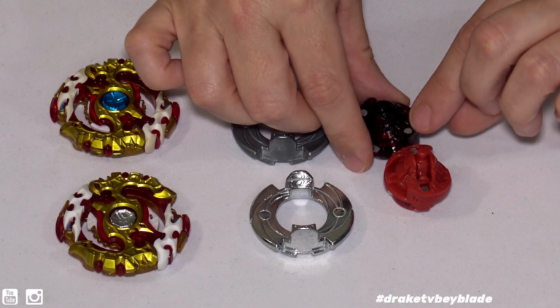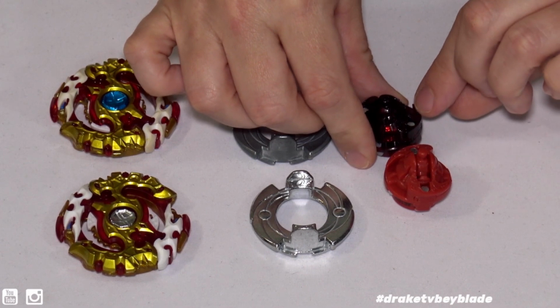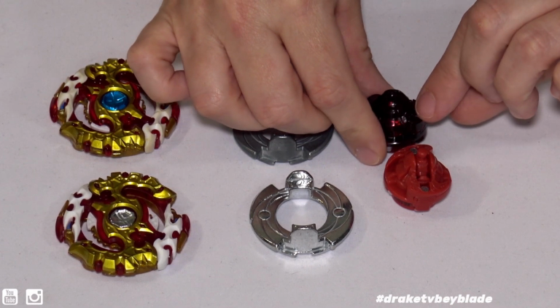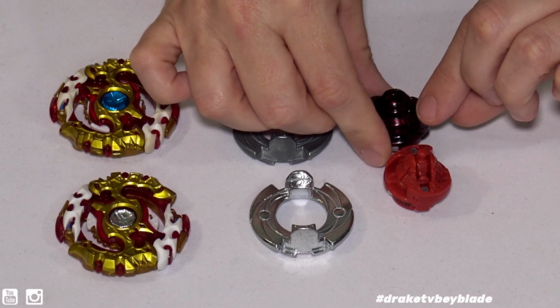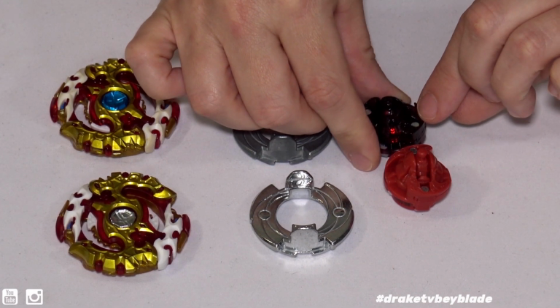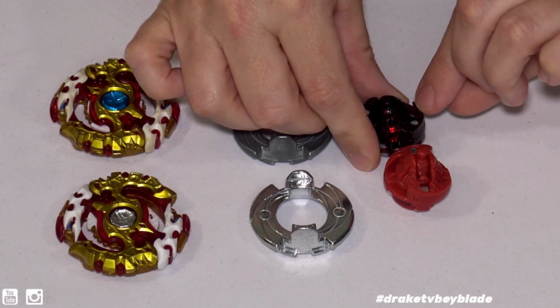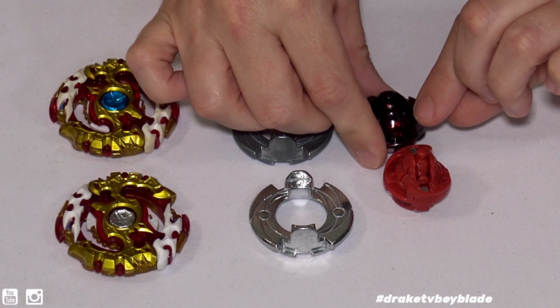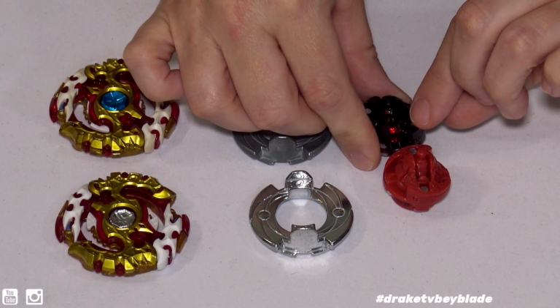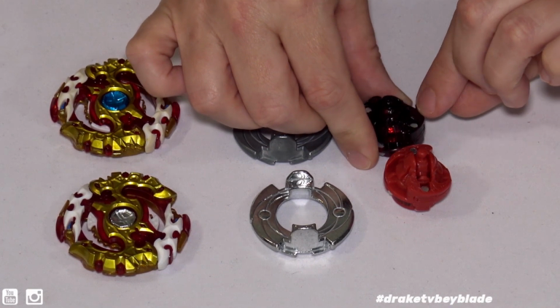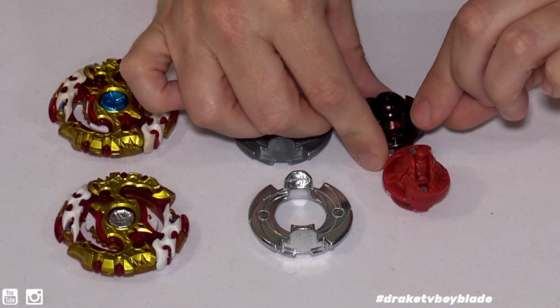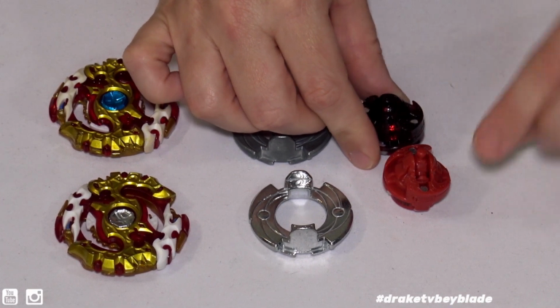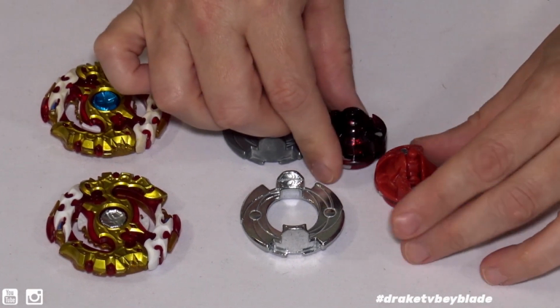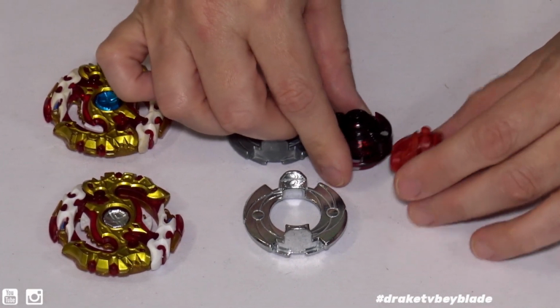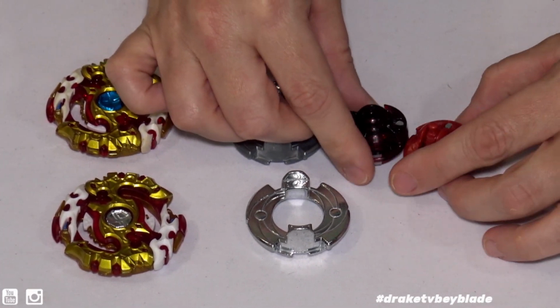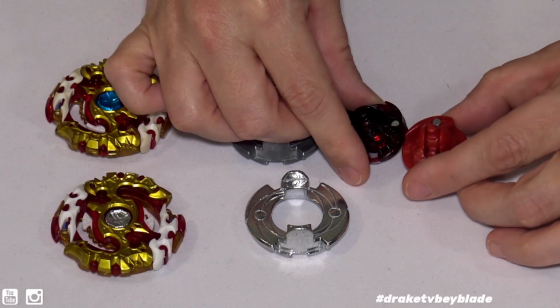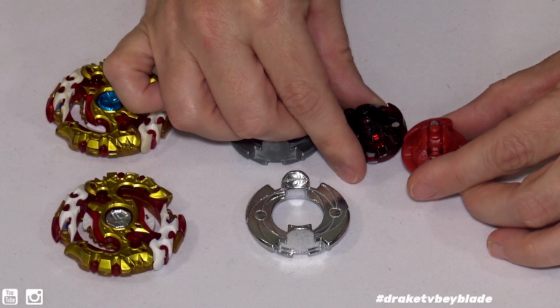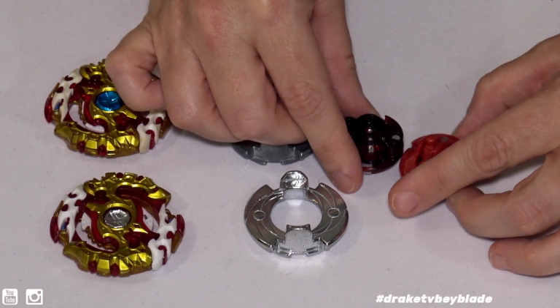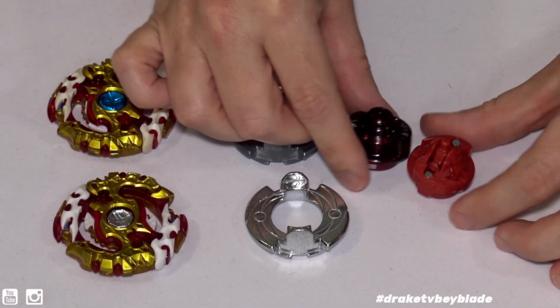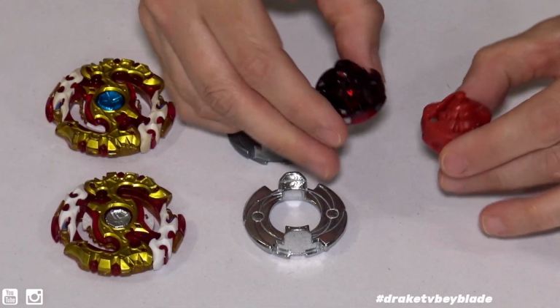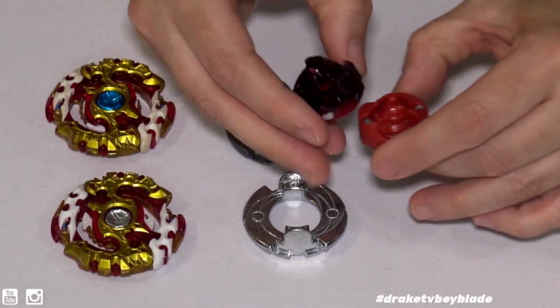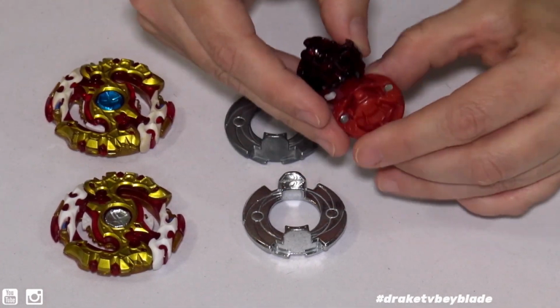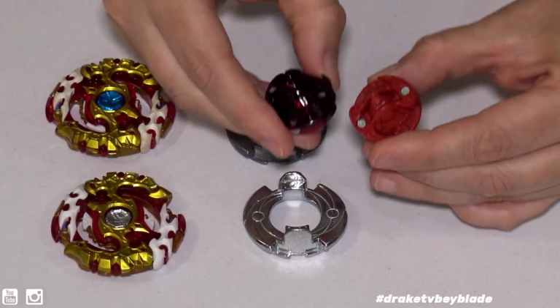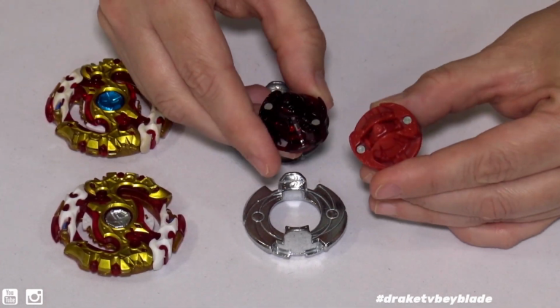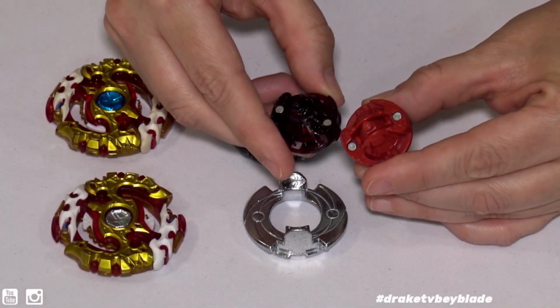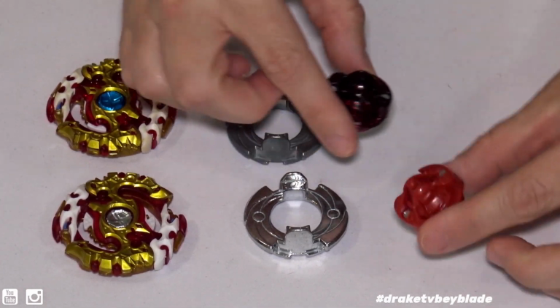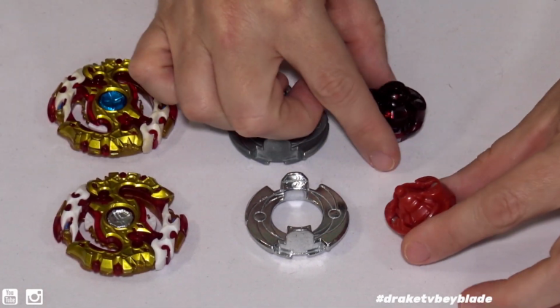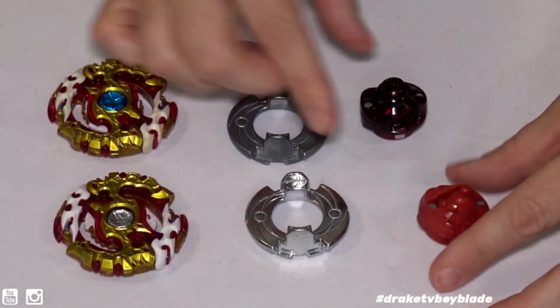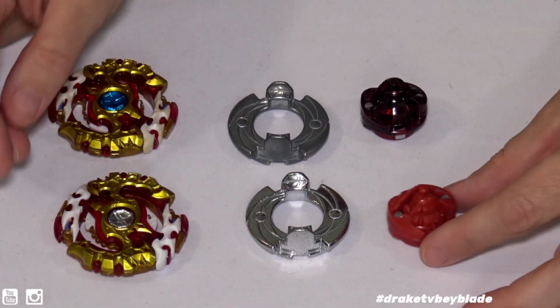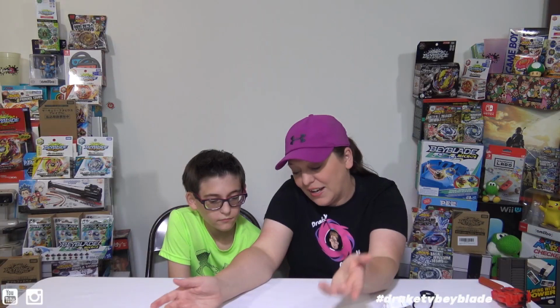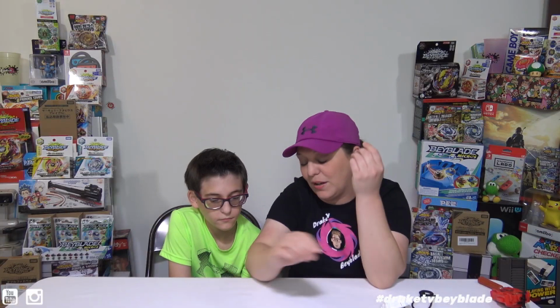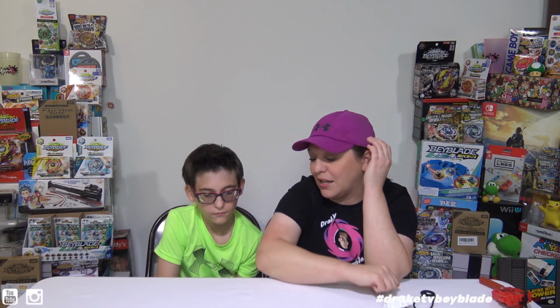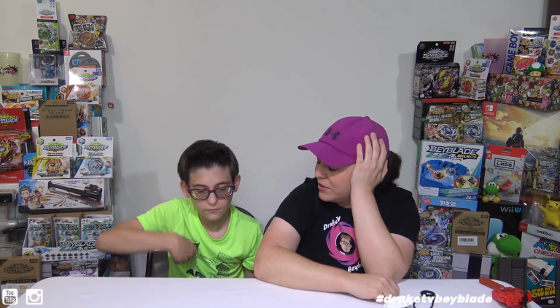The design here kind of looks like Requiem's axe design, and it's on both of these. Not sure if the camera can show that, but it's there. So what do you say we do a Takara Tomy vs Hasbro battle?